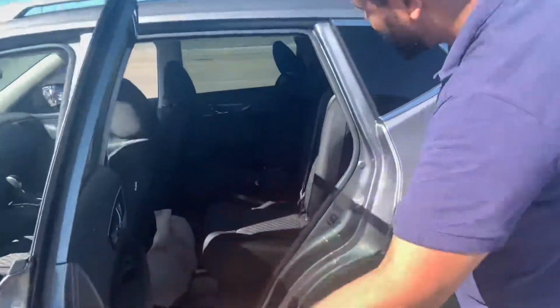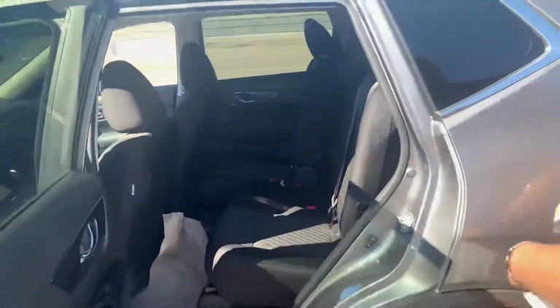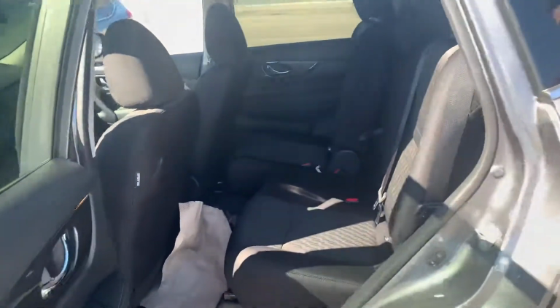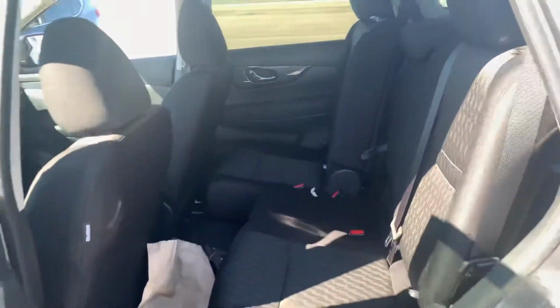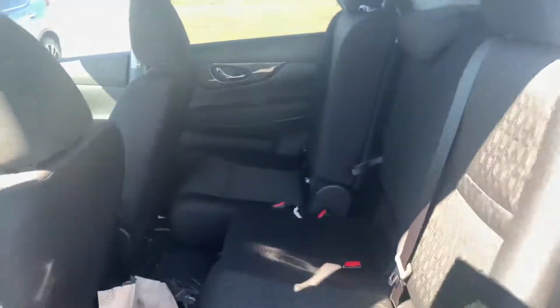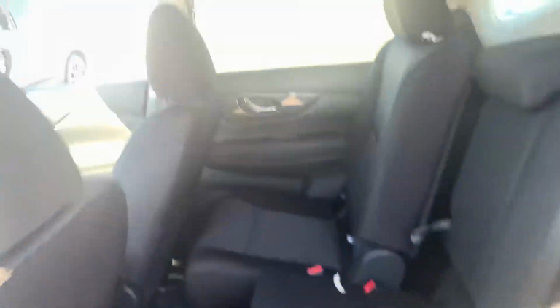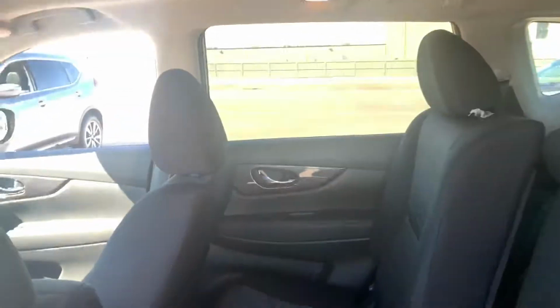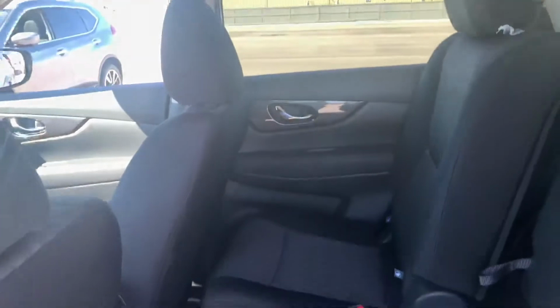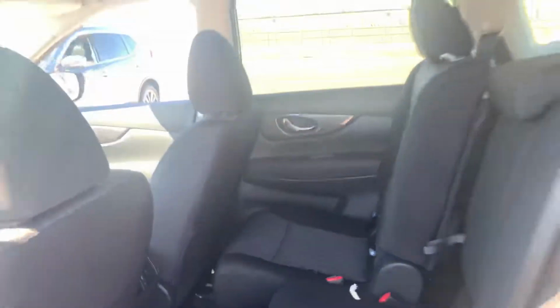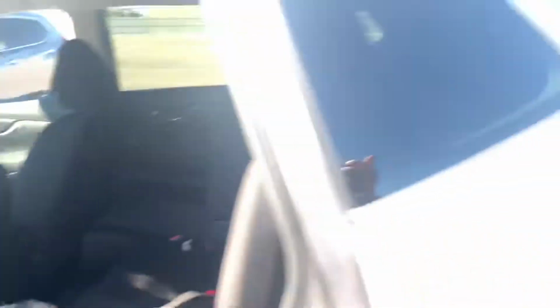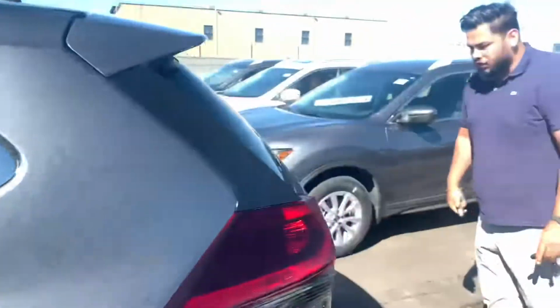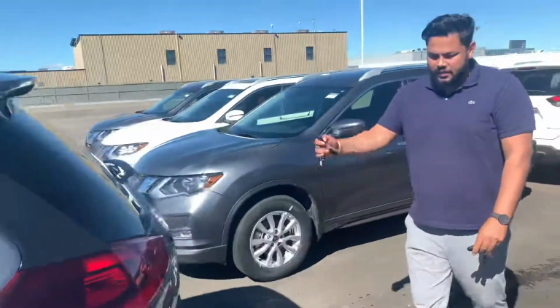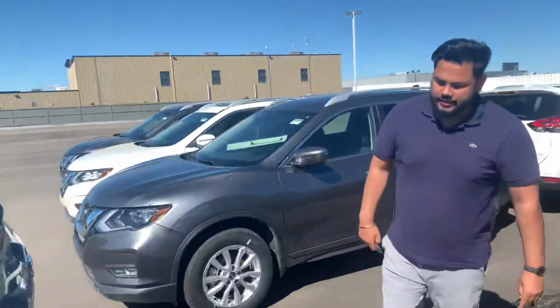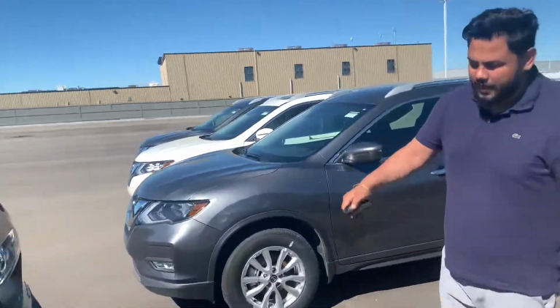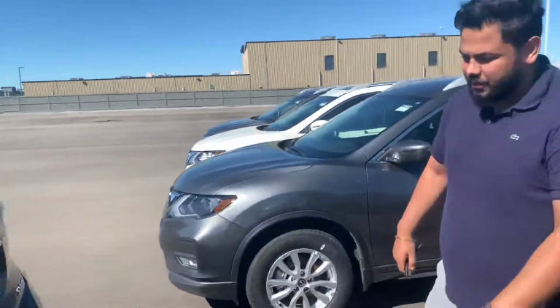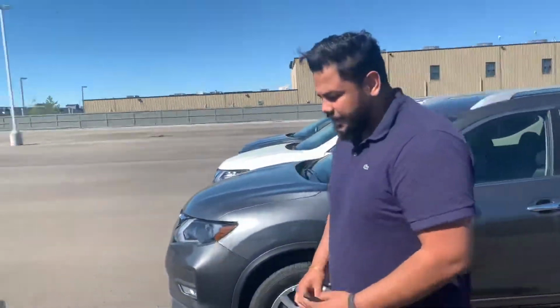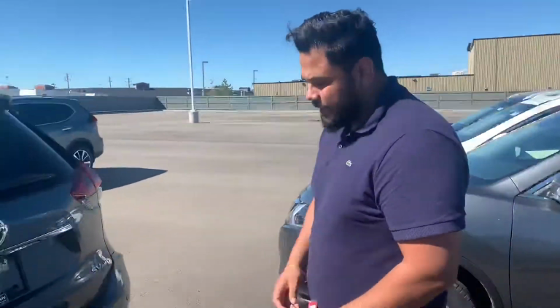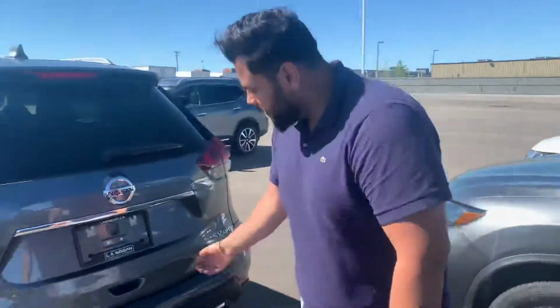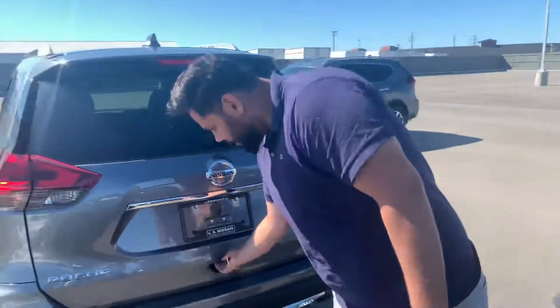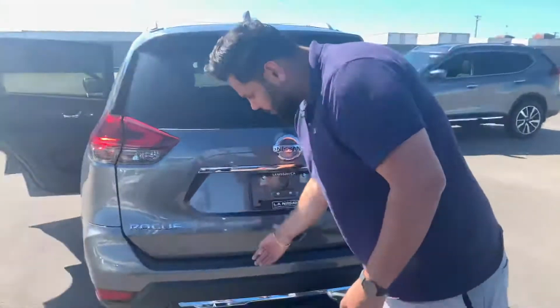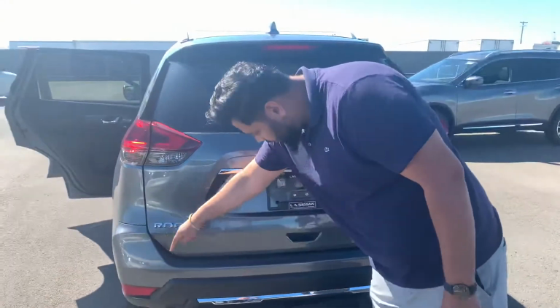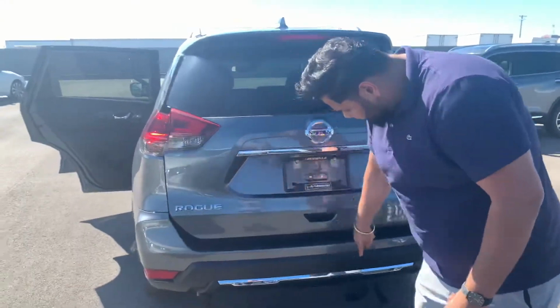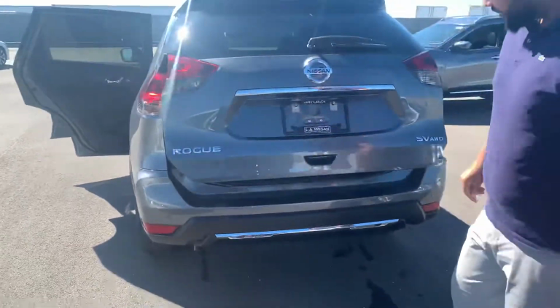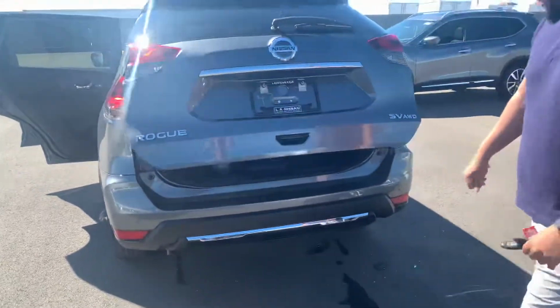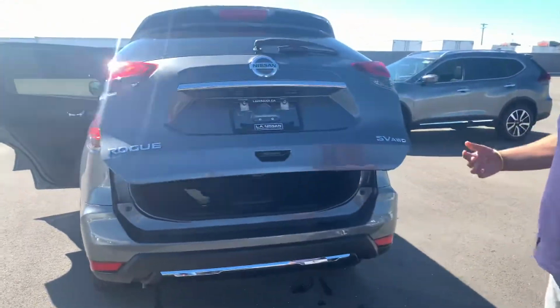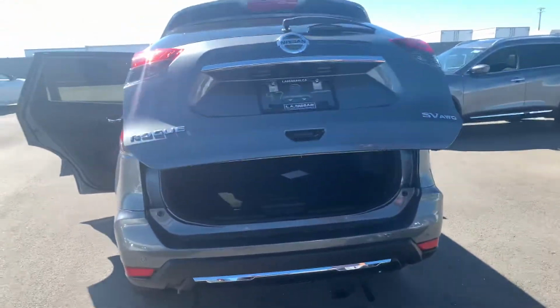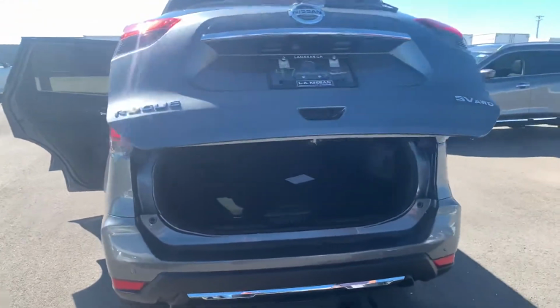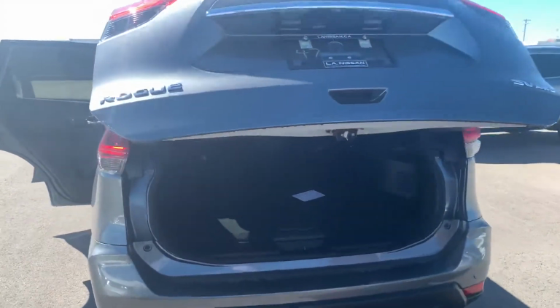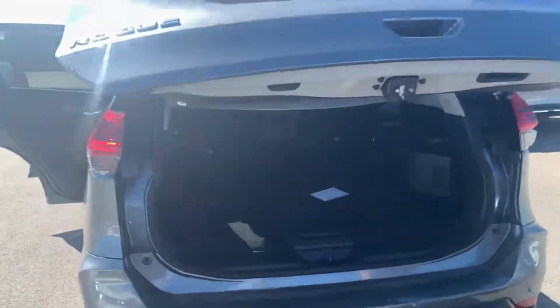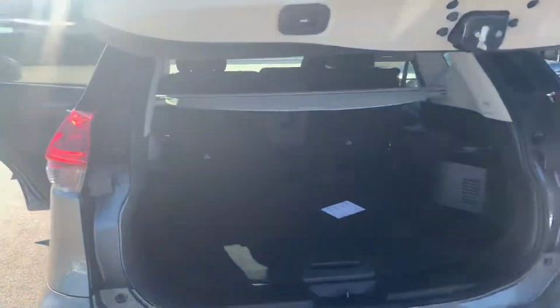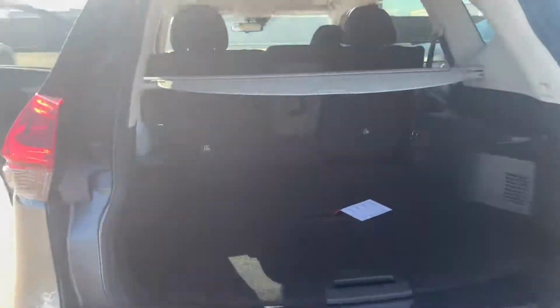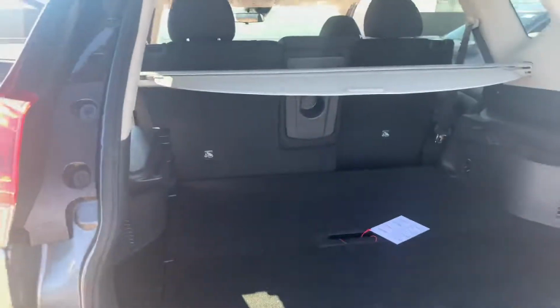Tons of room in the back — you can of course recline the seats as well. In the trunk you still have the same setup: you can do the kick to open it up, and you also have the proximity sensors so you're not too close when parking. And then there's the divide and hide storage as well.